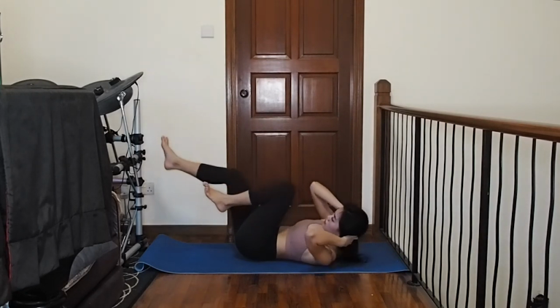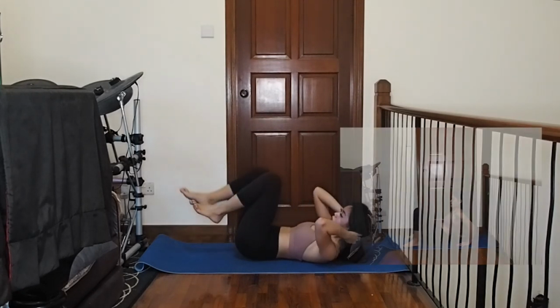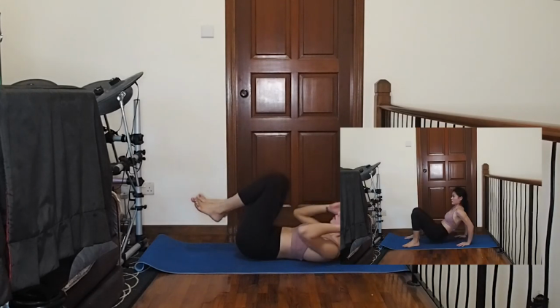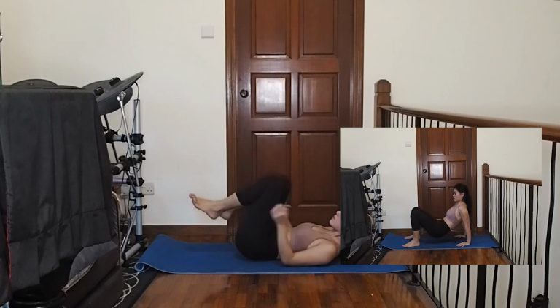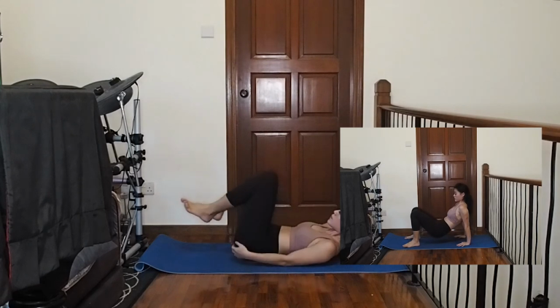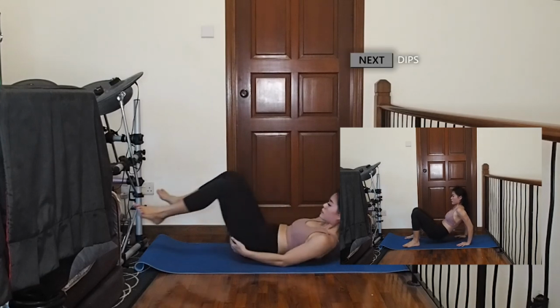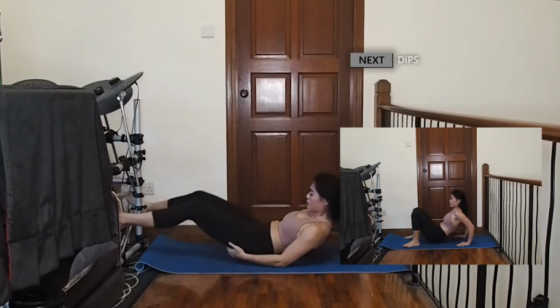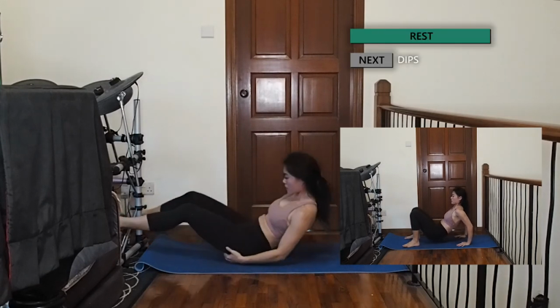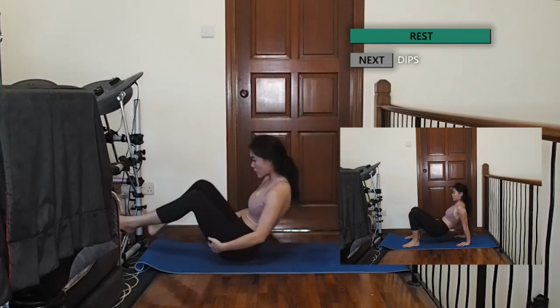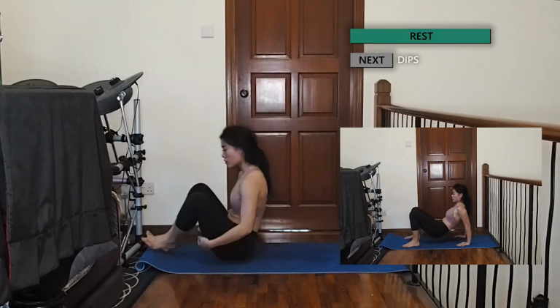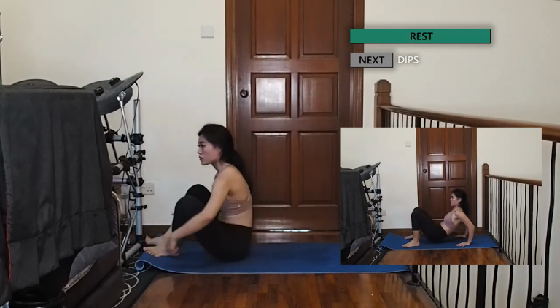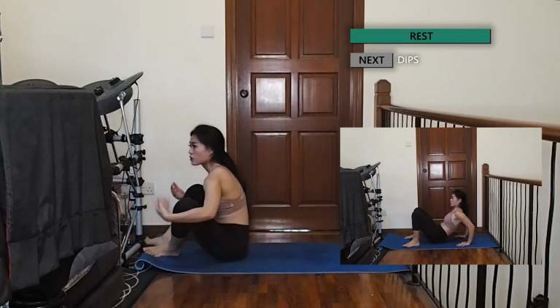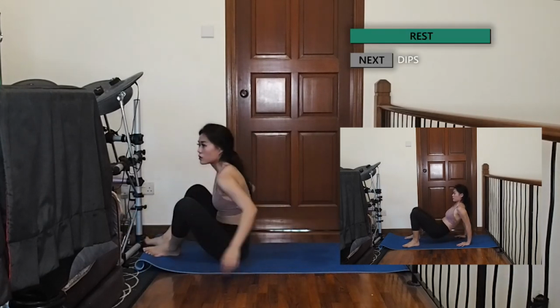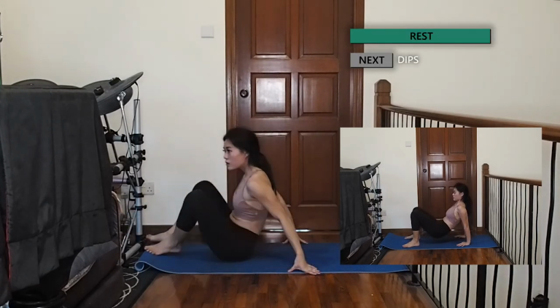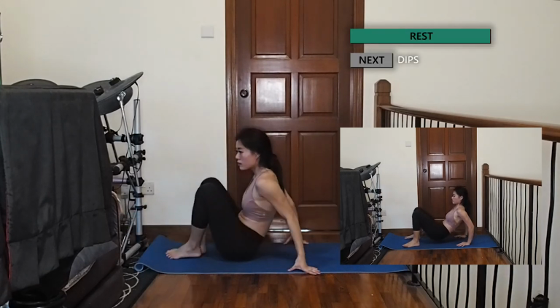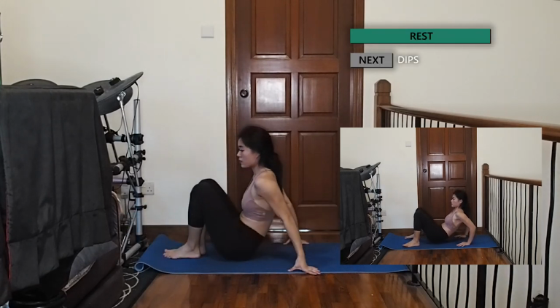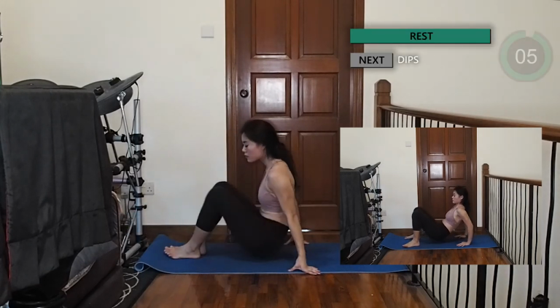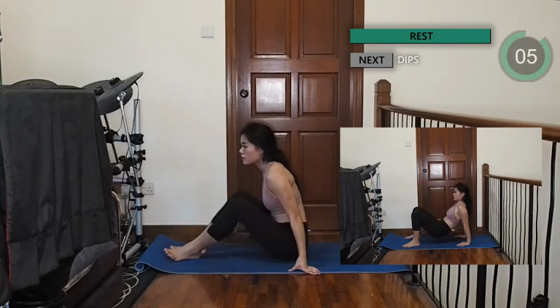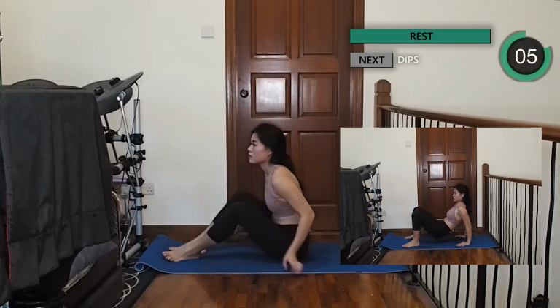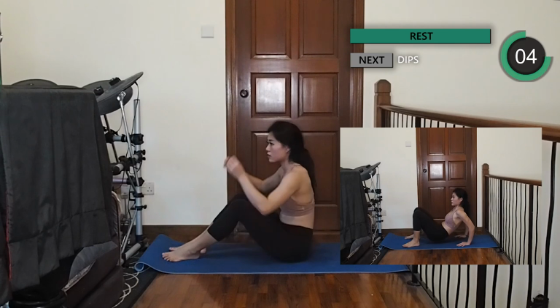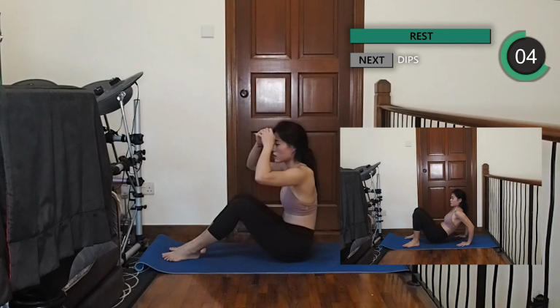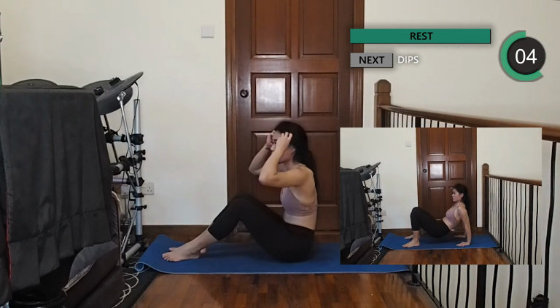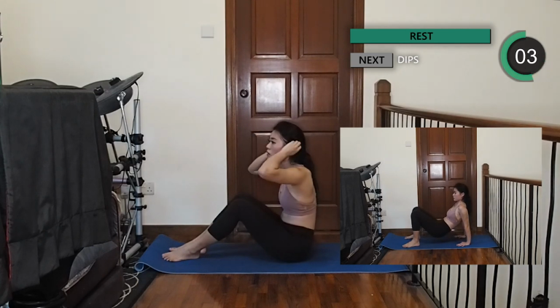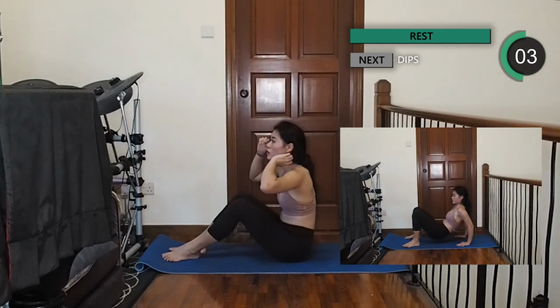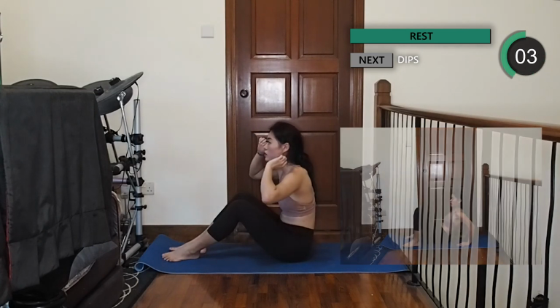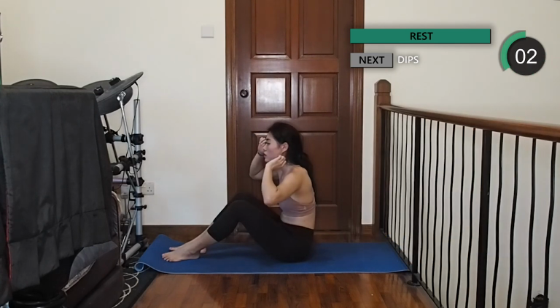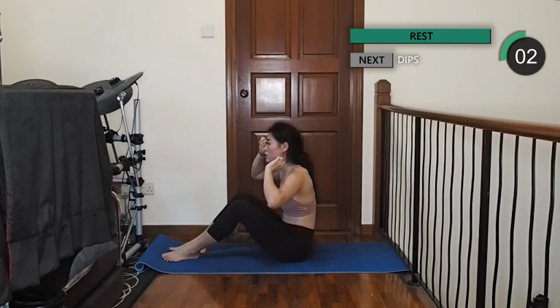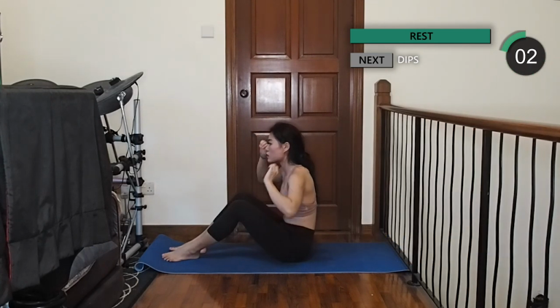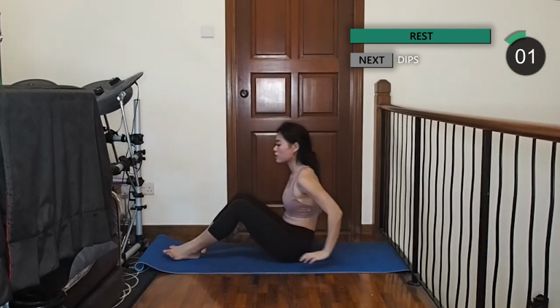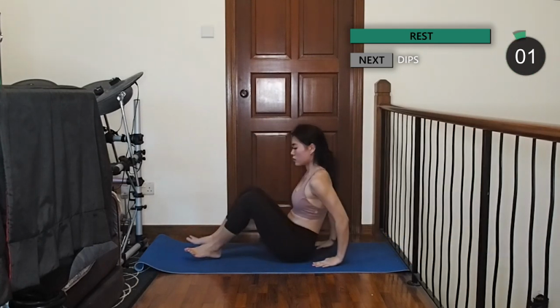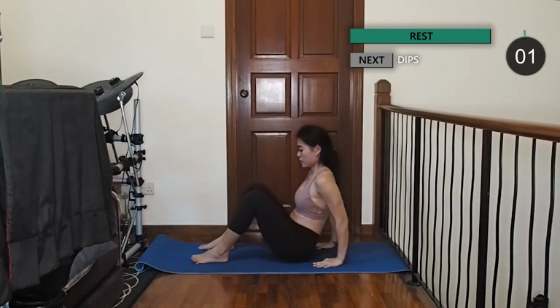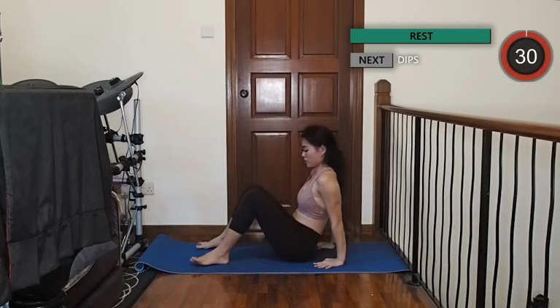Good job guys, let's move on to some dips. Stay seated on the mat with your knees bent and hips off the floor. Slowly bend your elbows then push back up using your triceps.